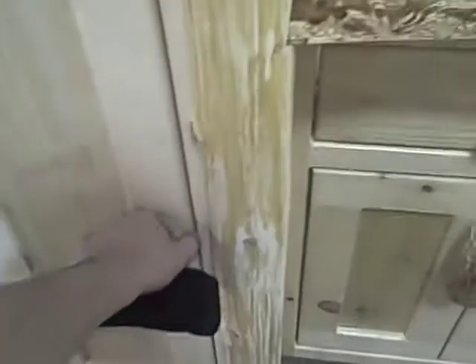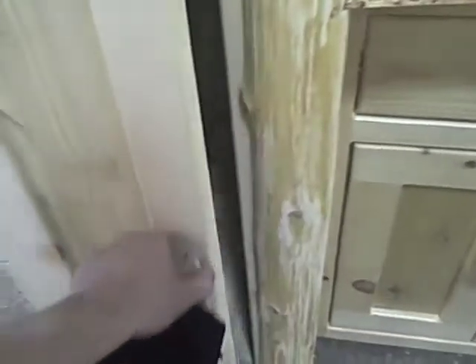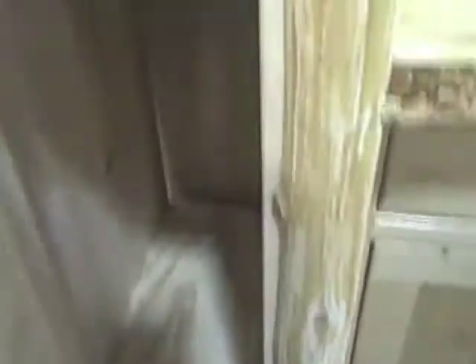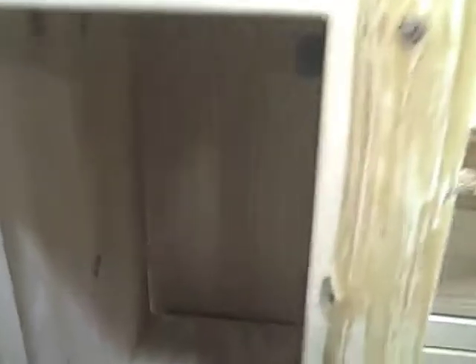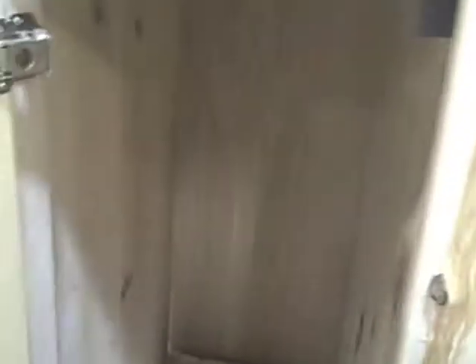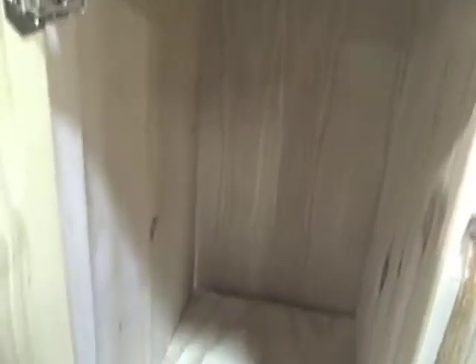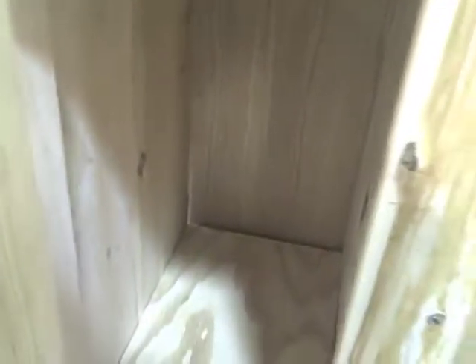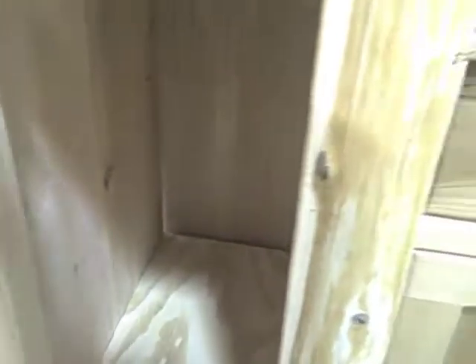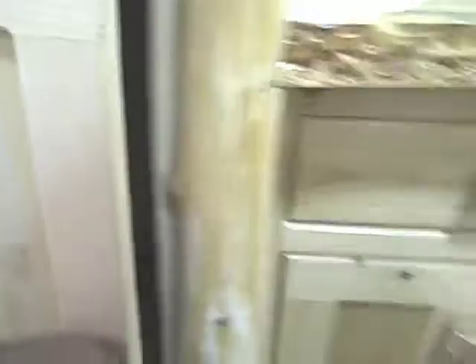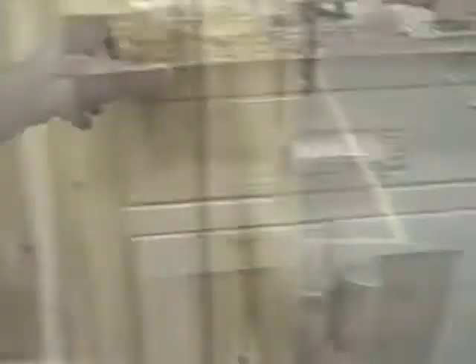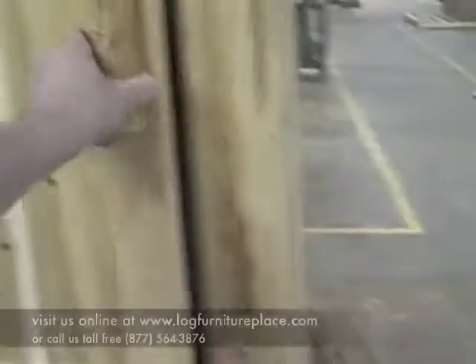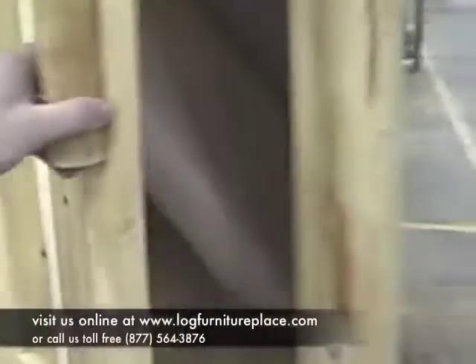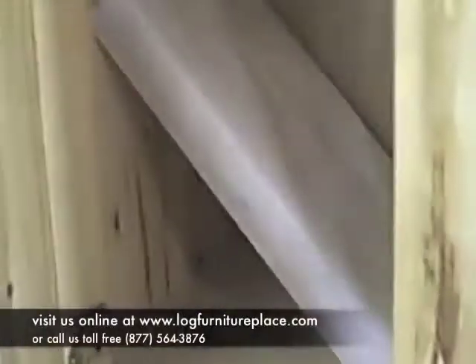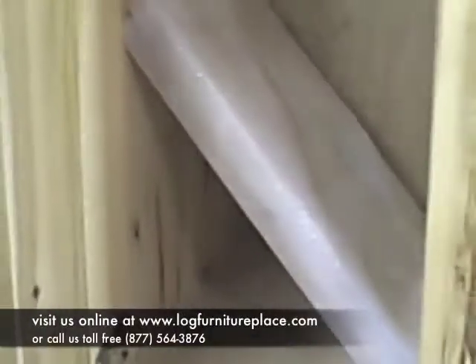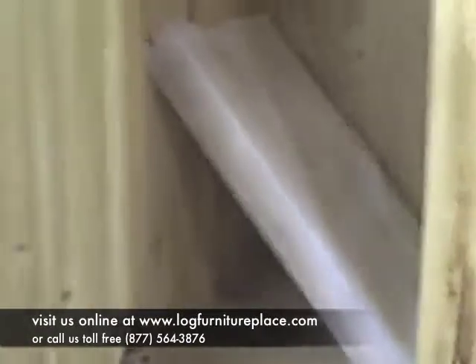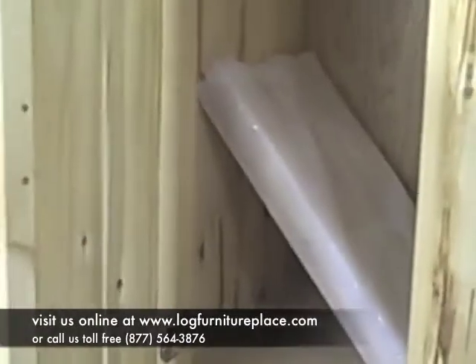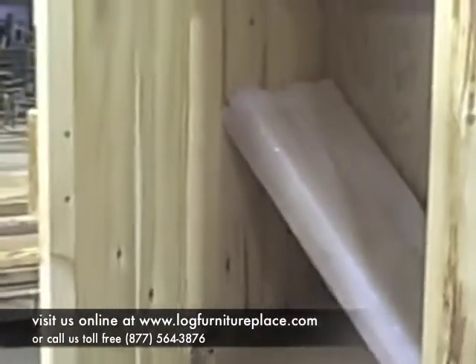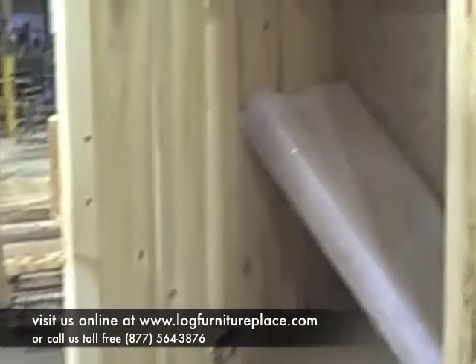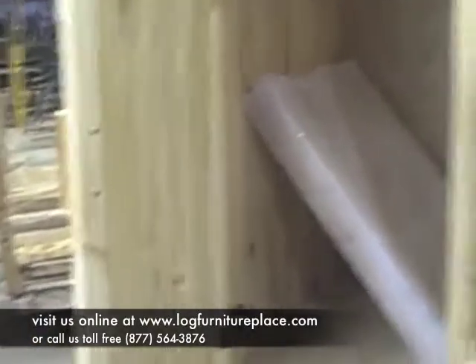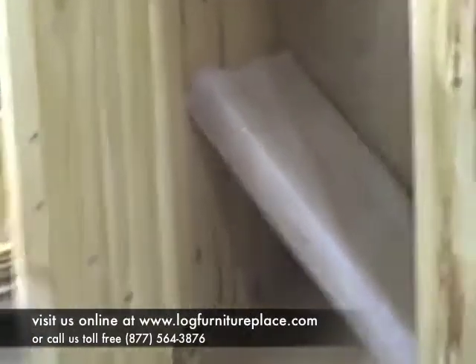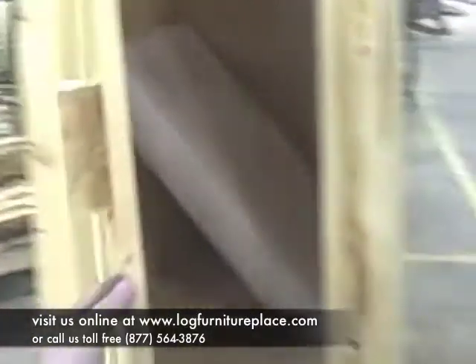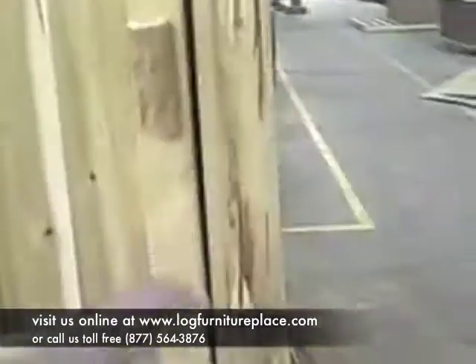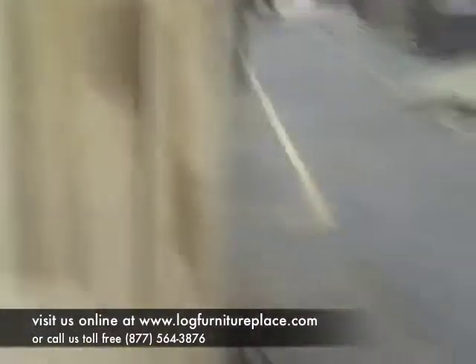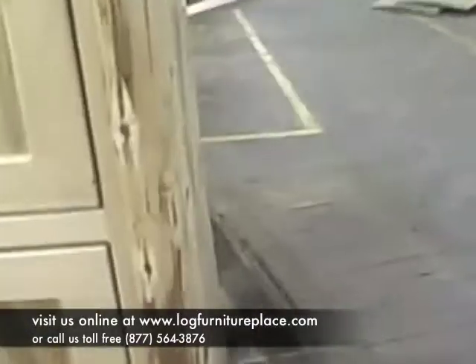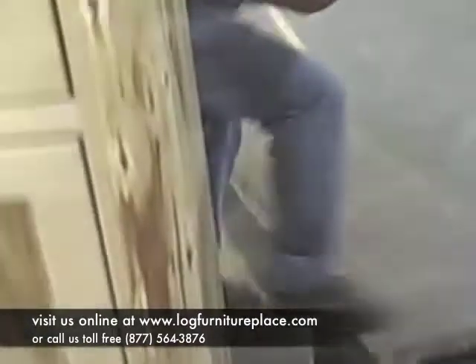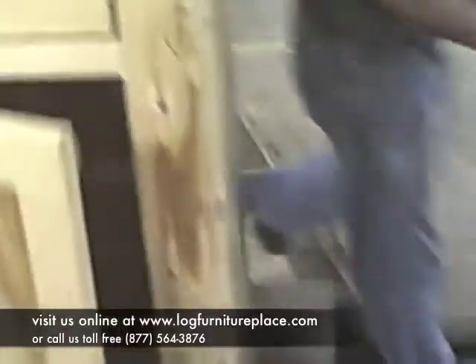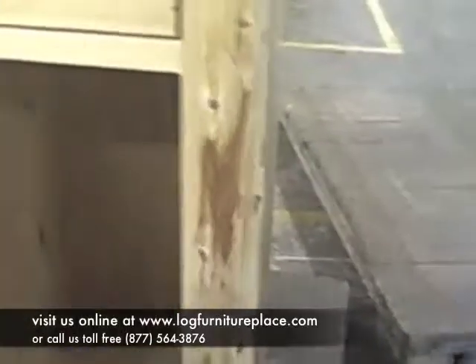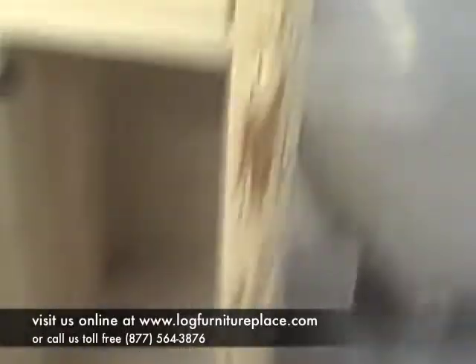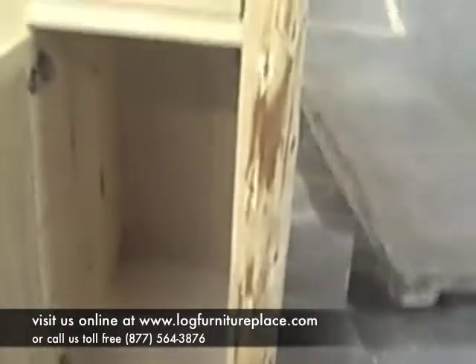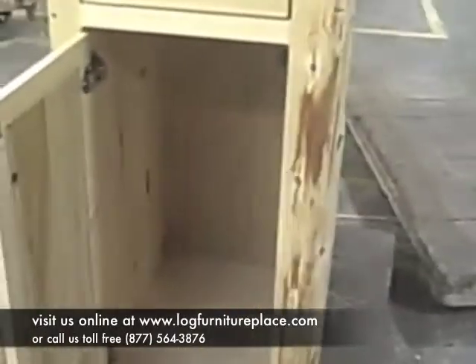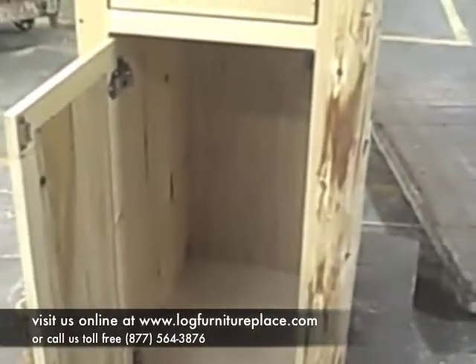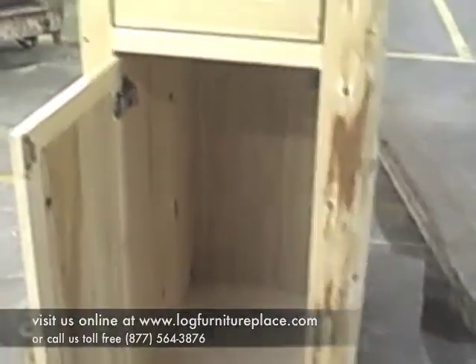The linen closets can be made so they're stand-alone units or custom-made to be built in with your log vanity. If you have any questions, please feel free to give us a call. You can reach us at 877-564-3876. Thank you and have a great day!